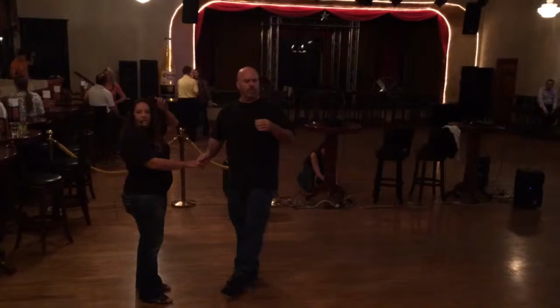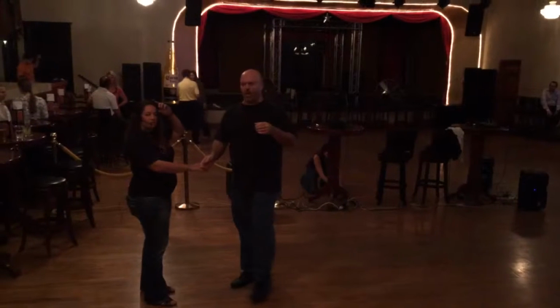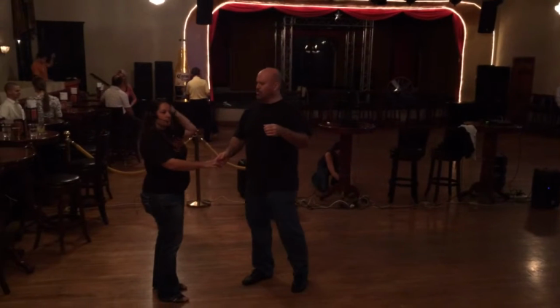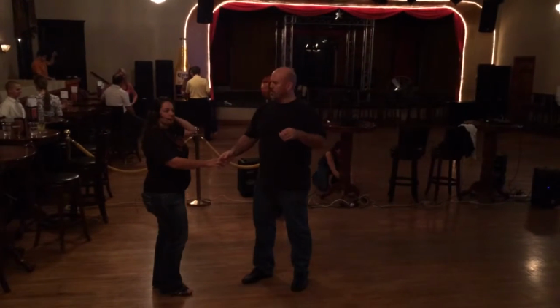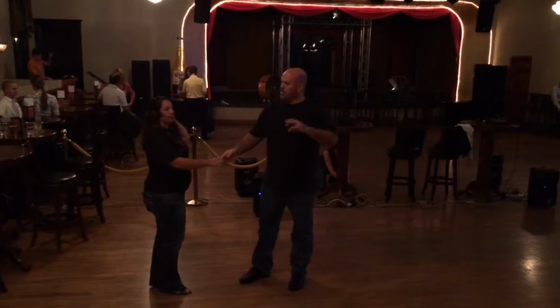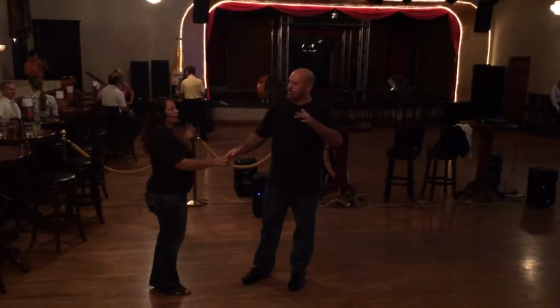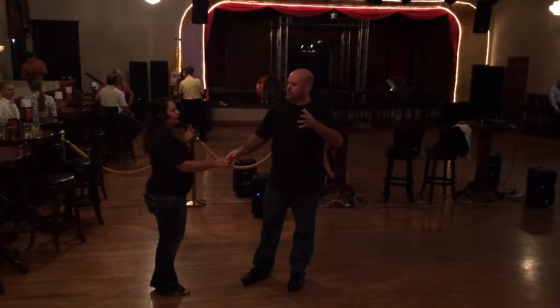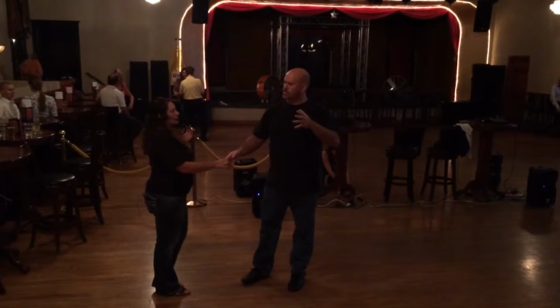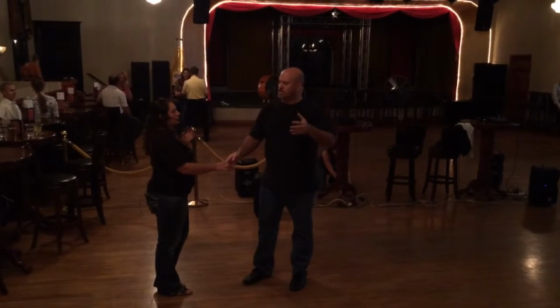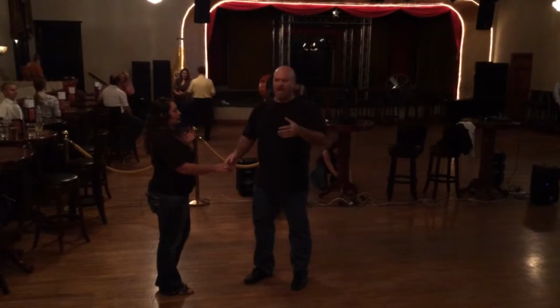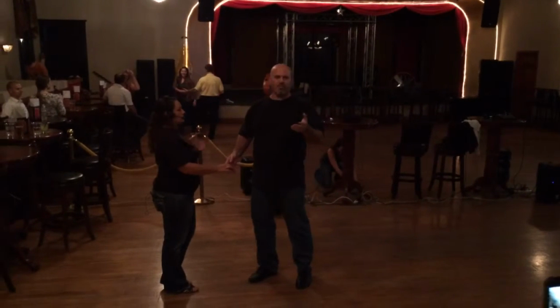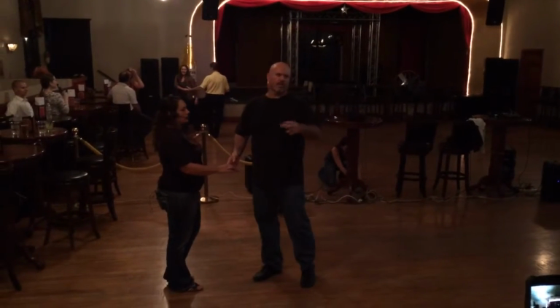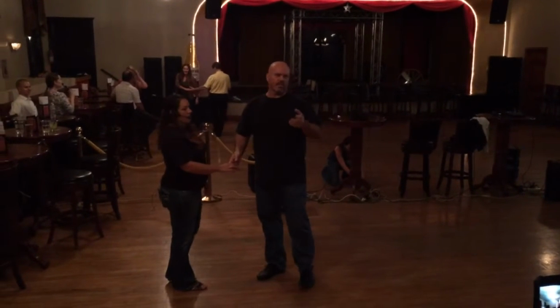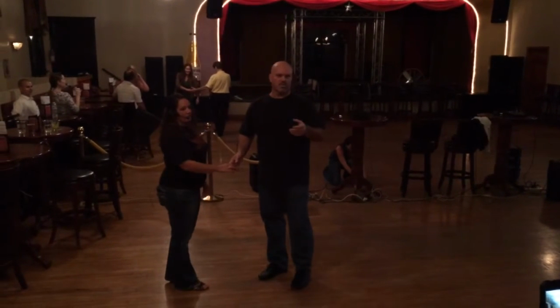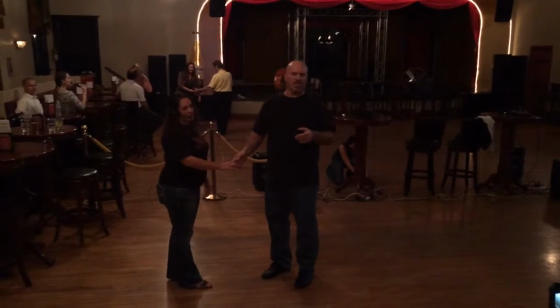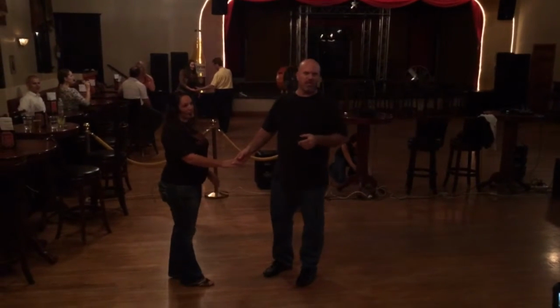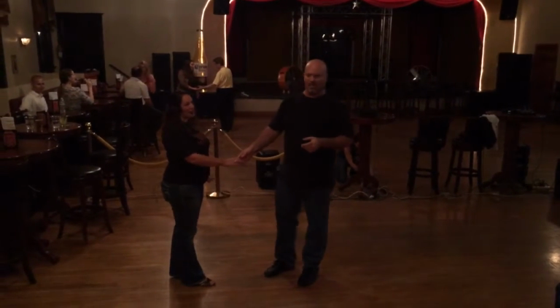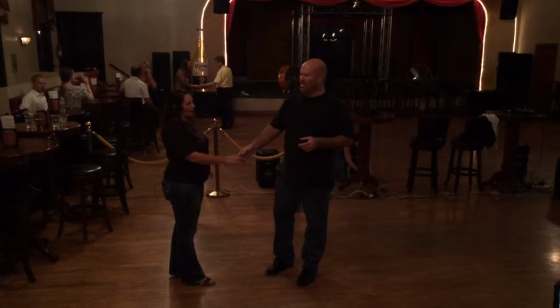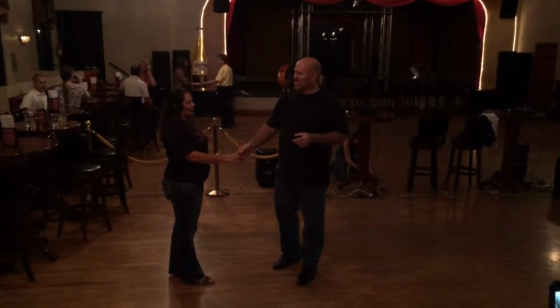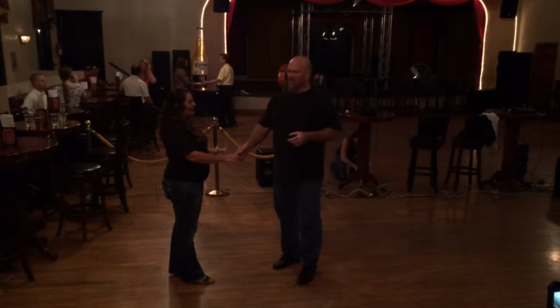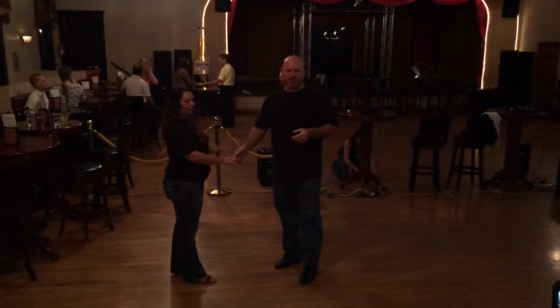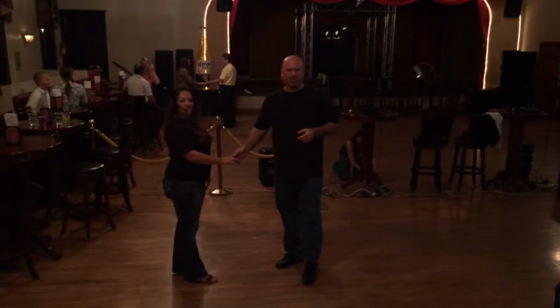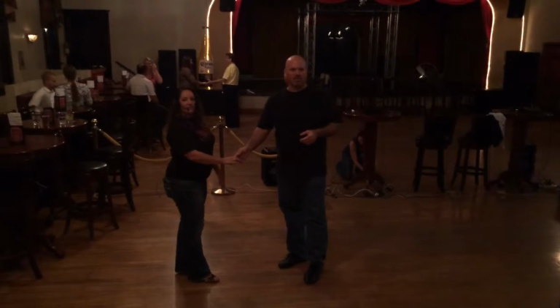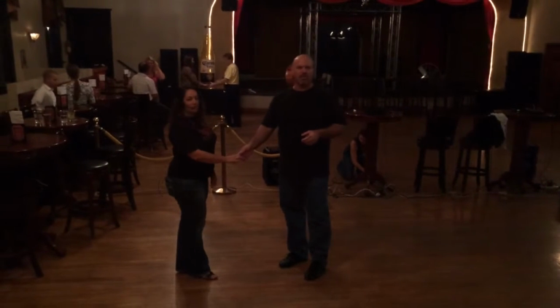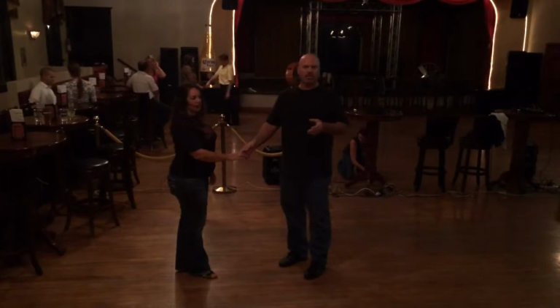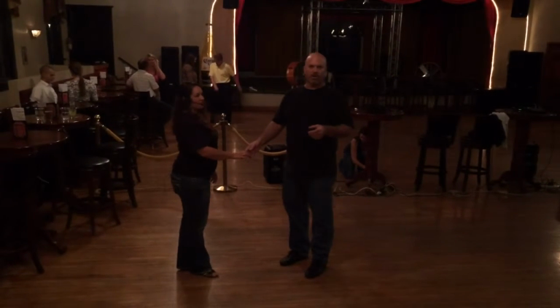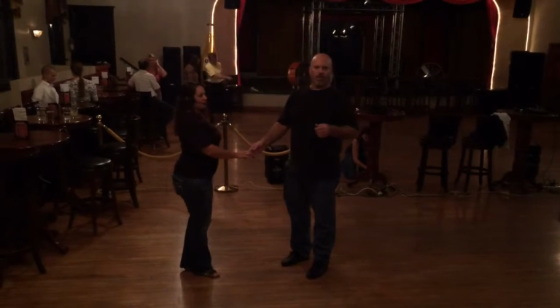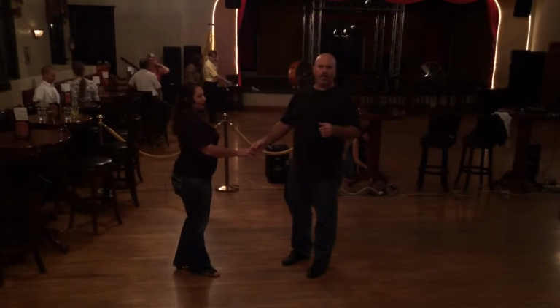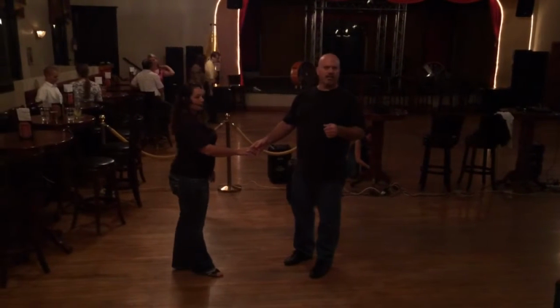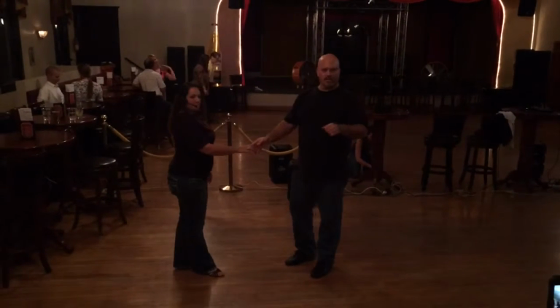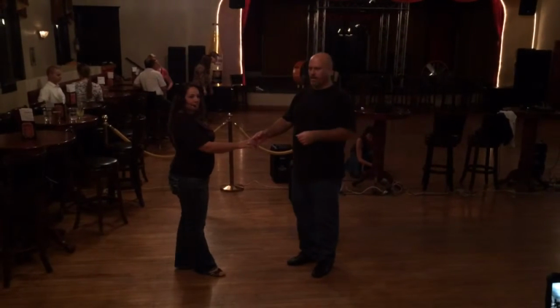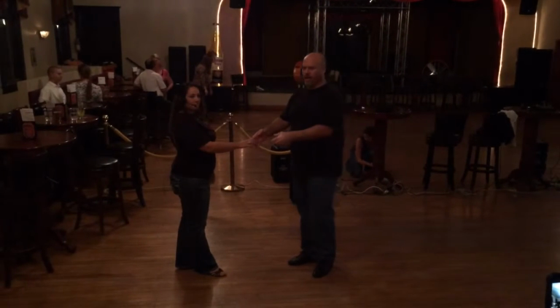We are October after boogie, 14, 14 sounds good, we're good for running, all right.